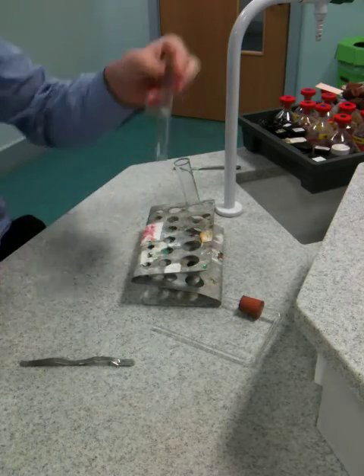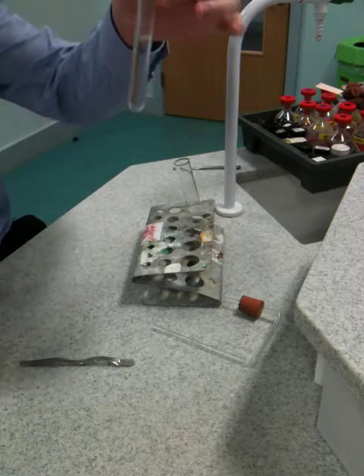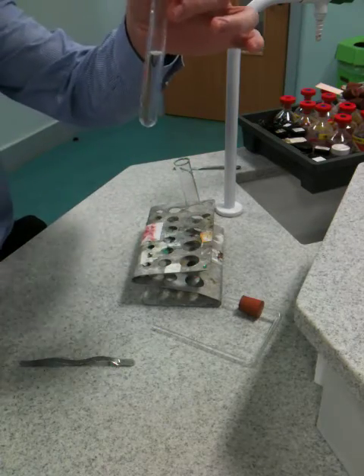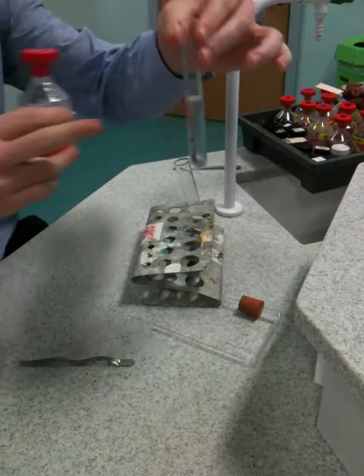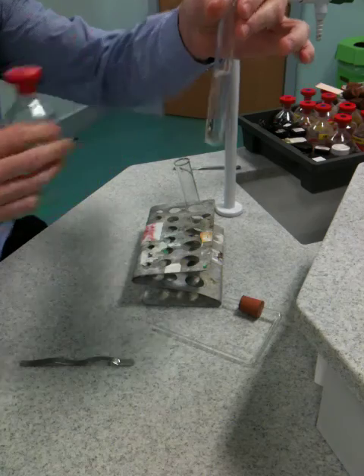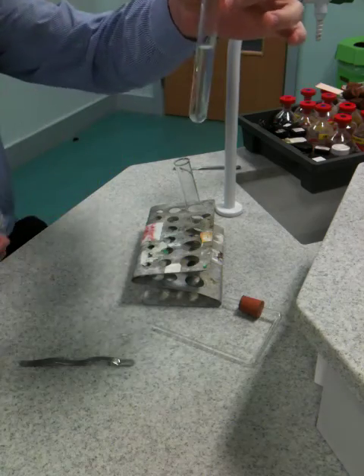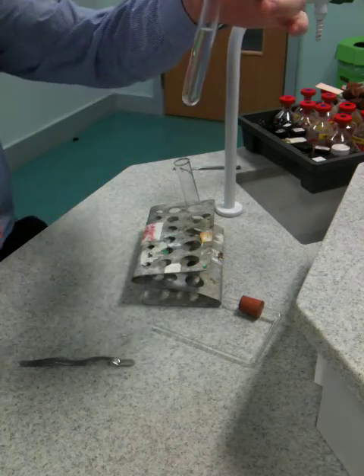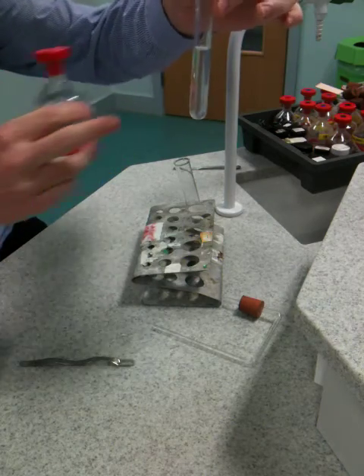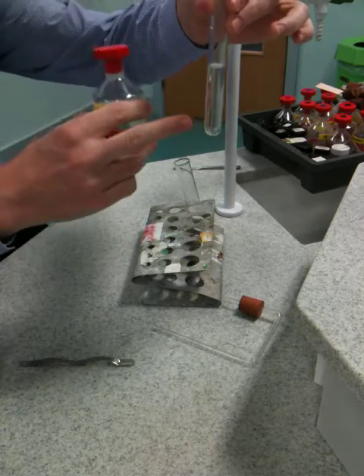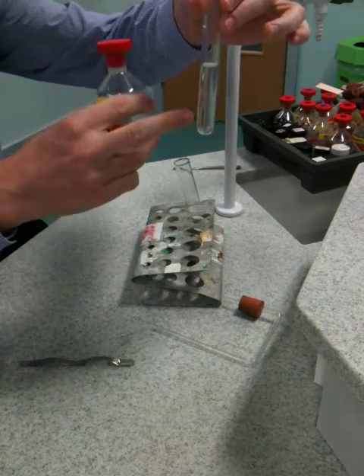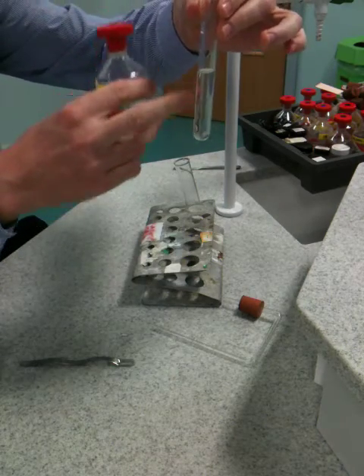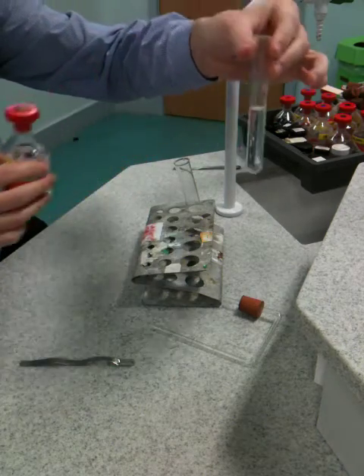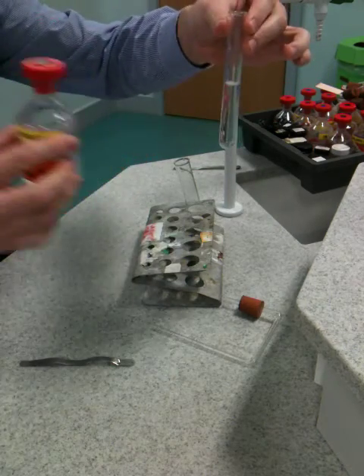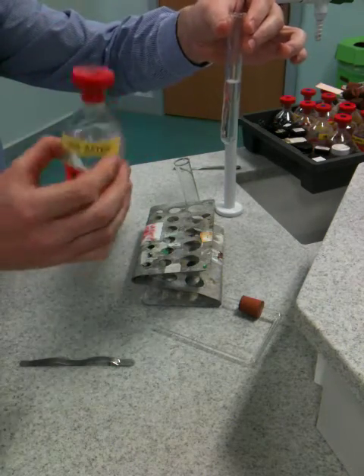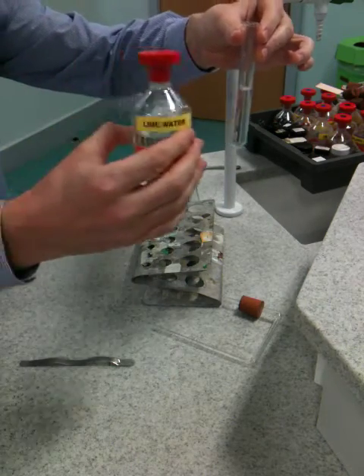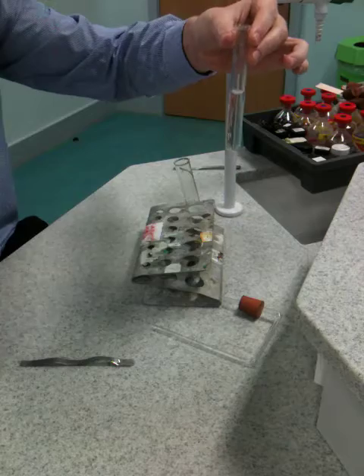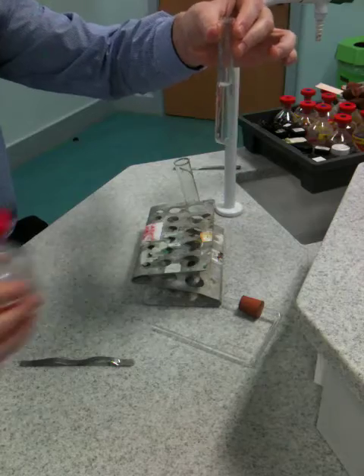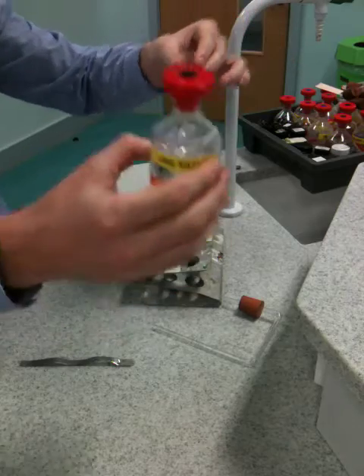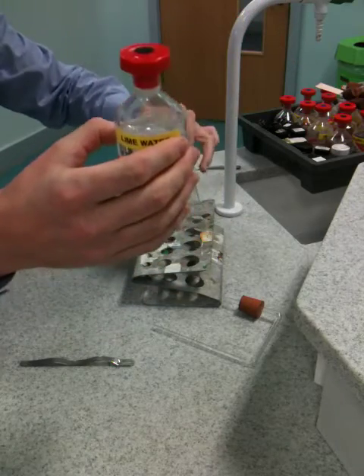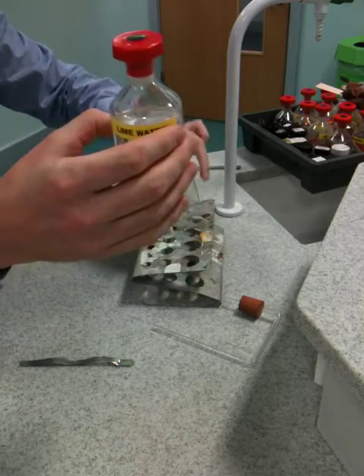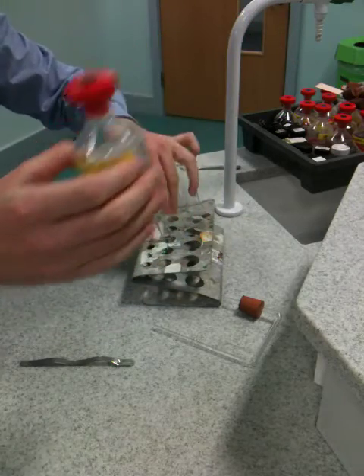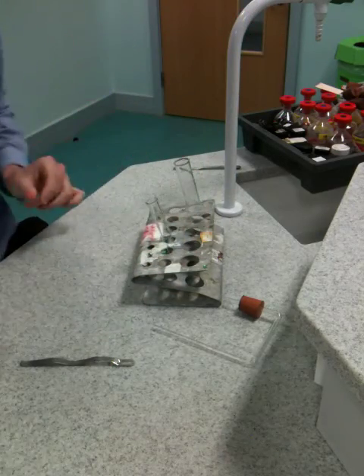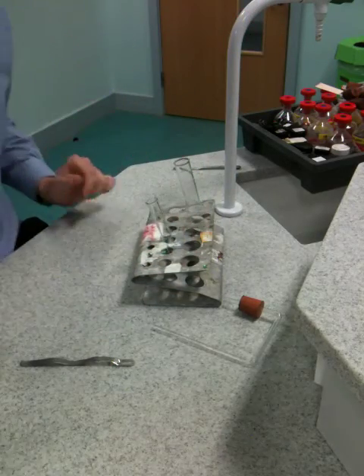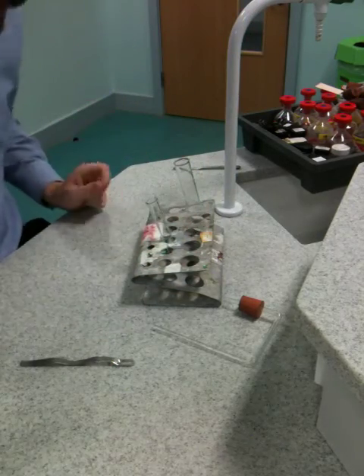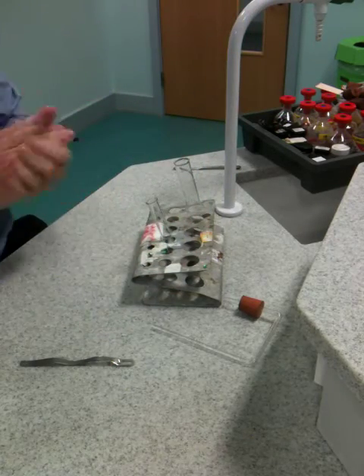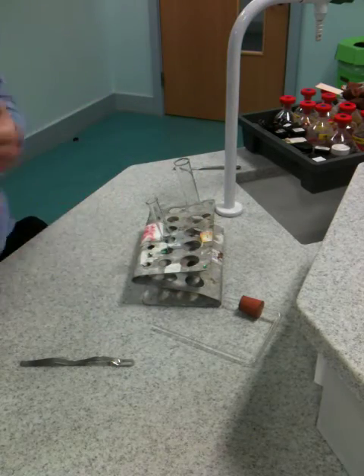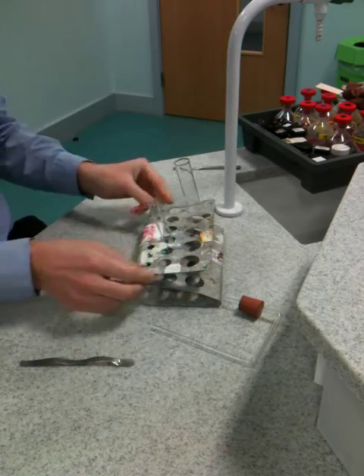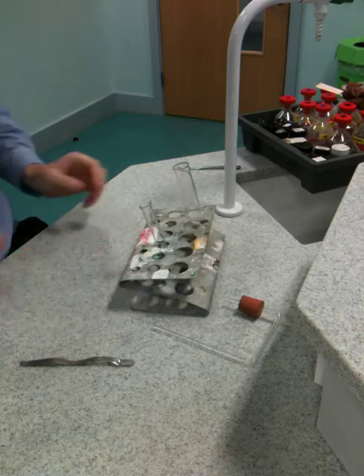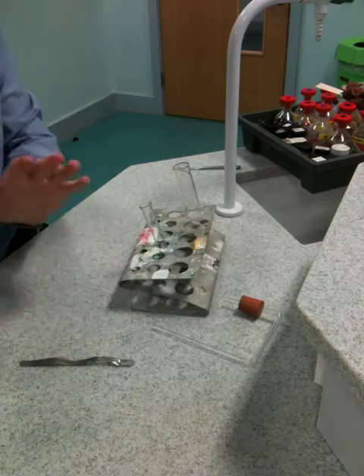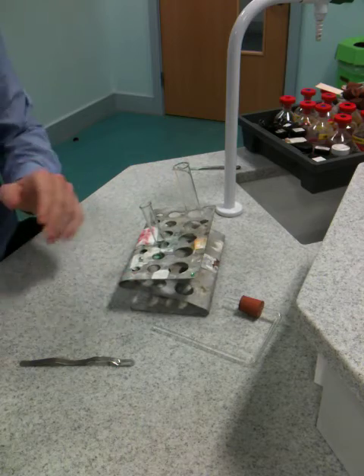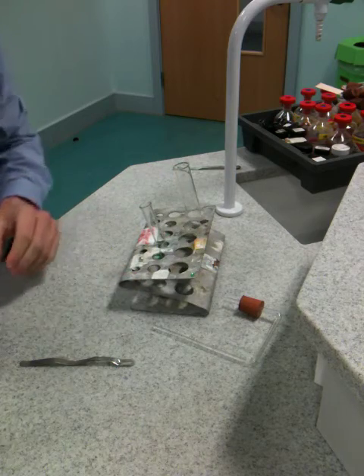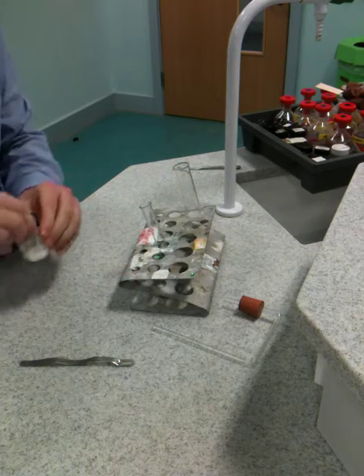Then the lime water will be poured into our tiny test tube — here's one I've prepared earlier. You want to about half-fill the test tube with the lime water, and you'll see why. Note: put the stopper back into the lime water.